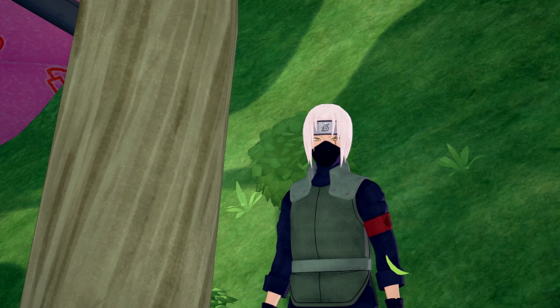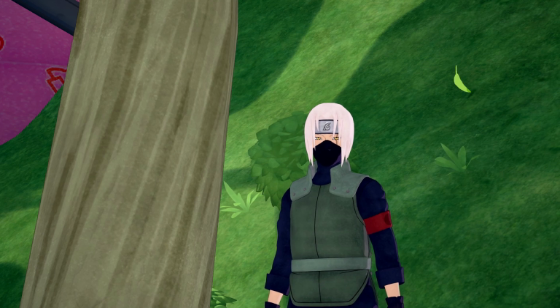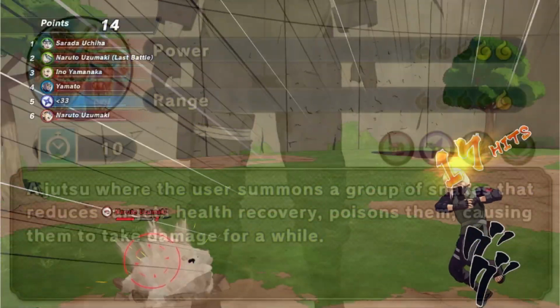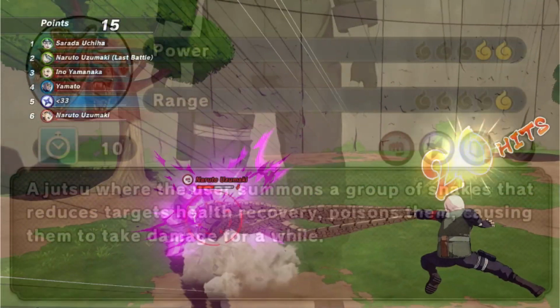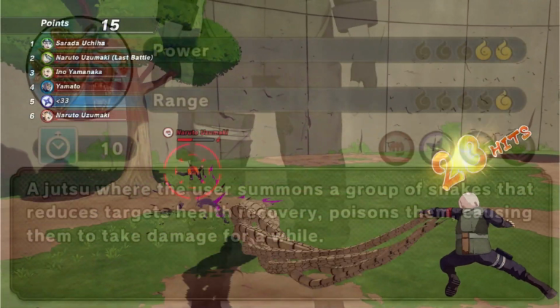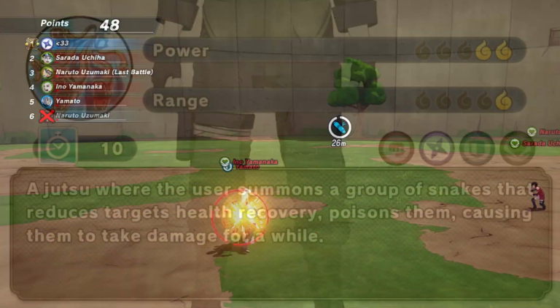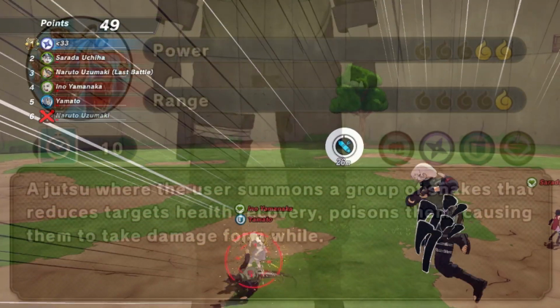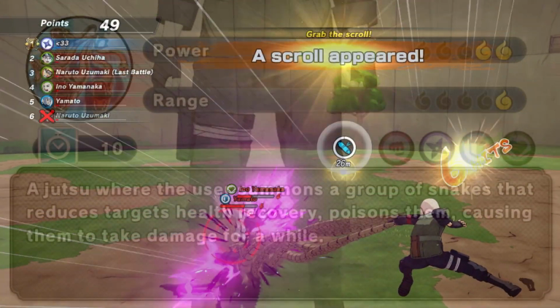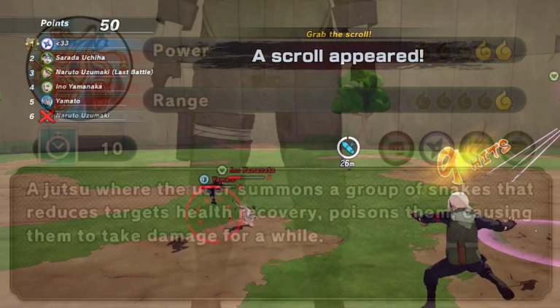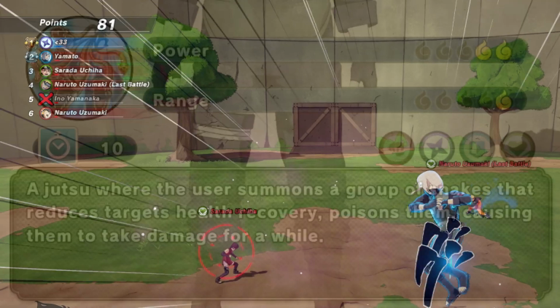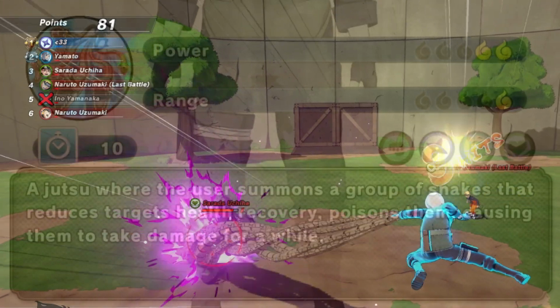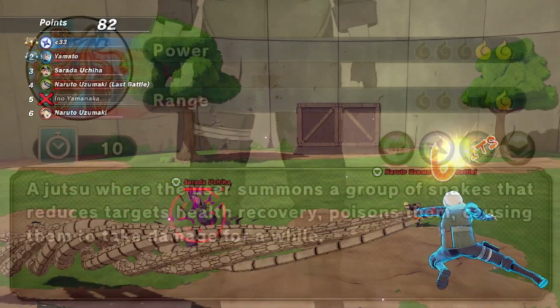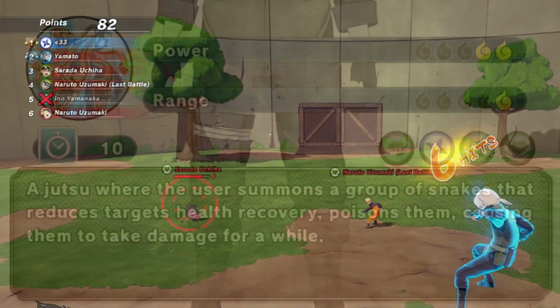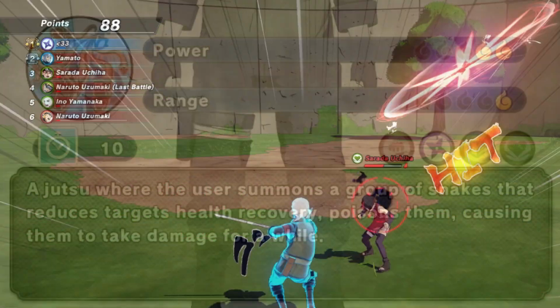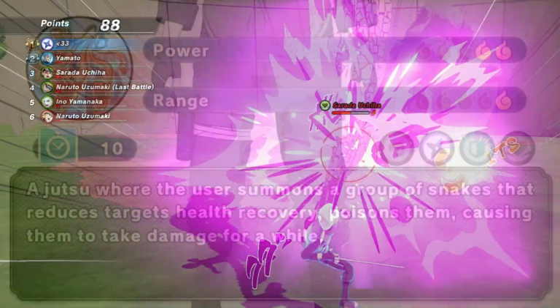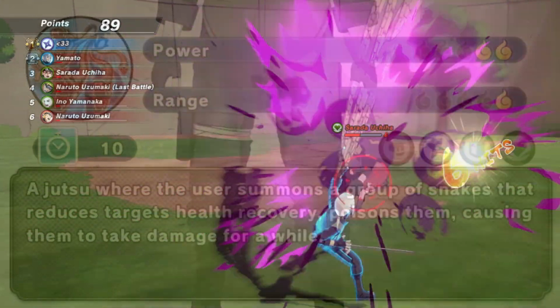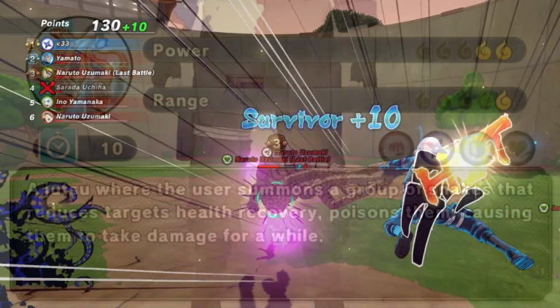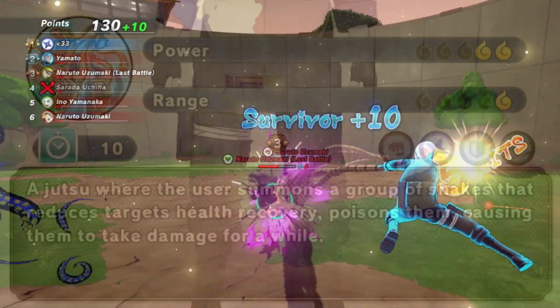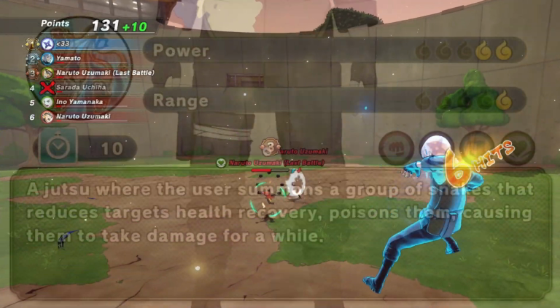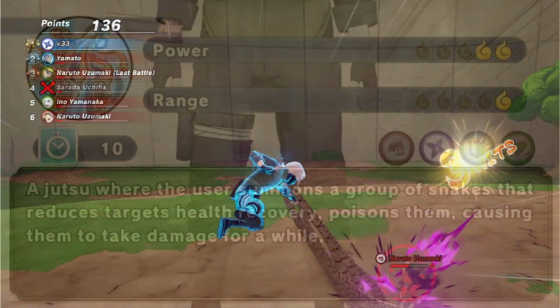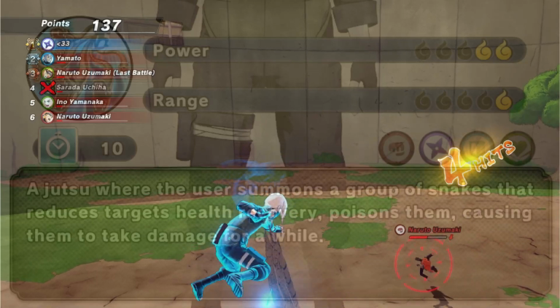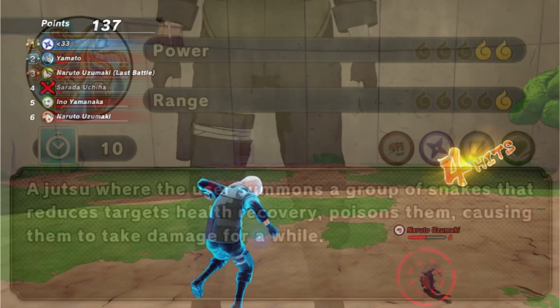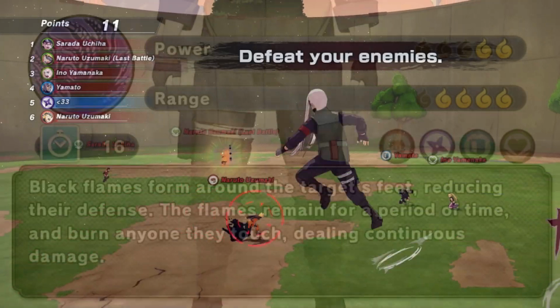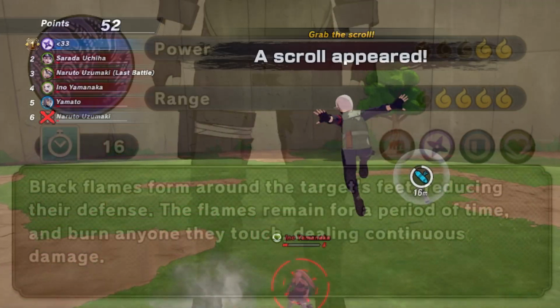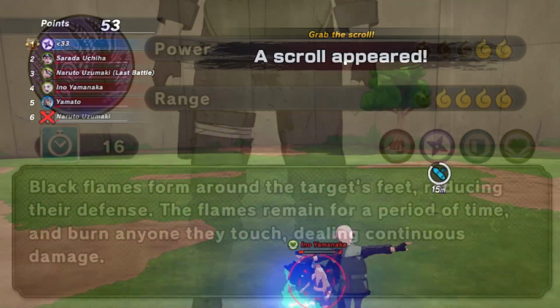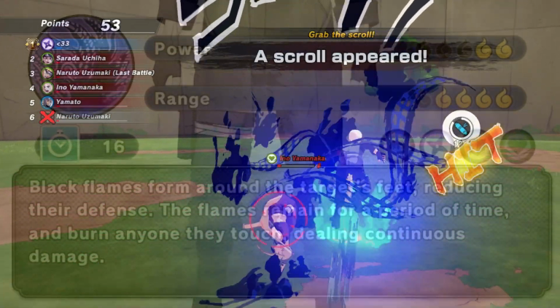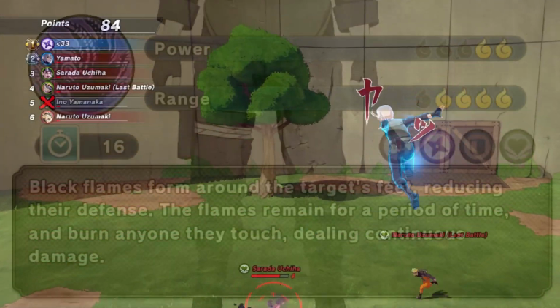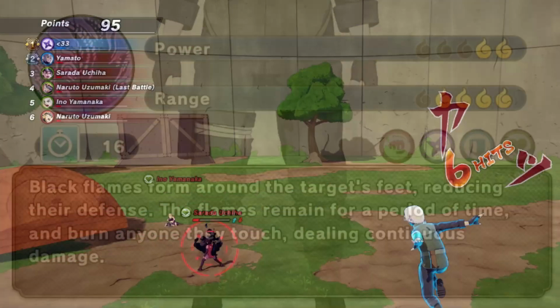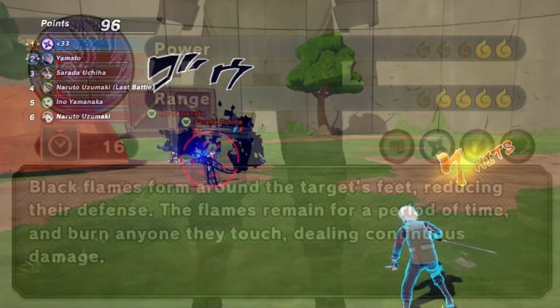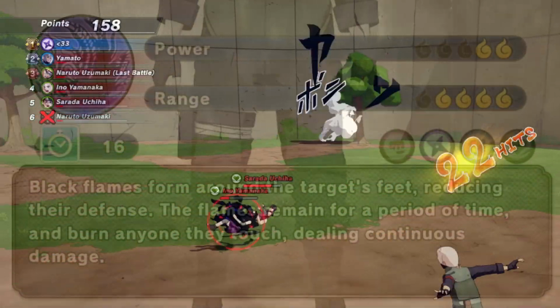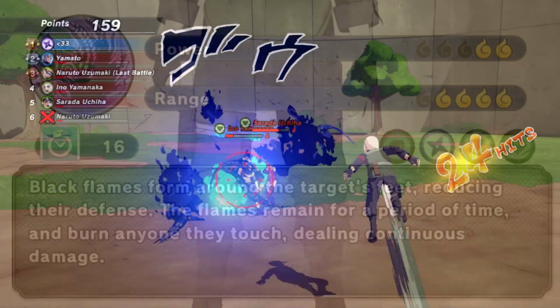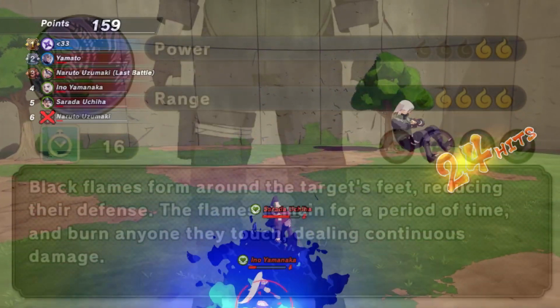The first jutsu is Shadow Snake, which allows you to do poison damage — damage over time — and allows you to stop their recovery over time, or at least slow it down. The next jutsu is Amaterasu, which is a burn-over-time jutsu that also gets rid of super armor.